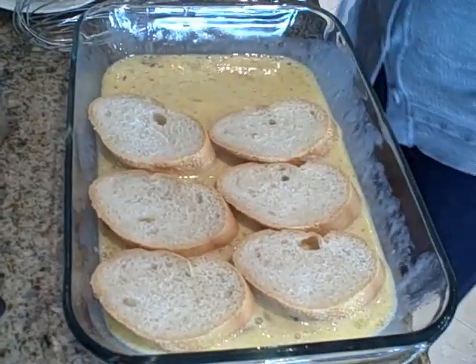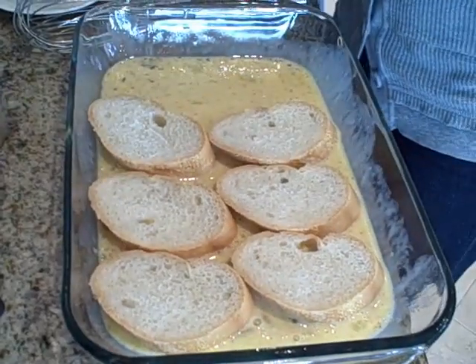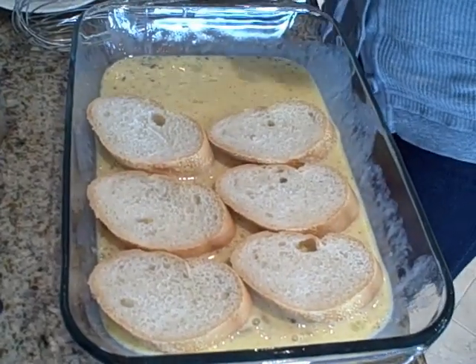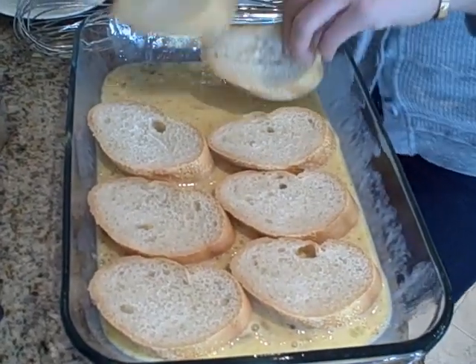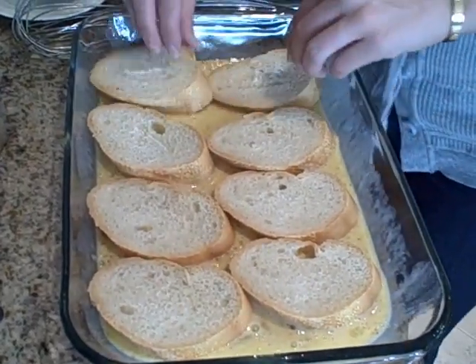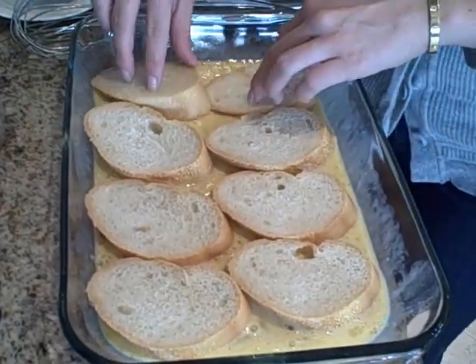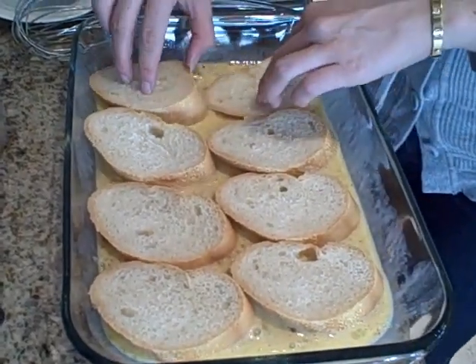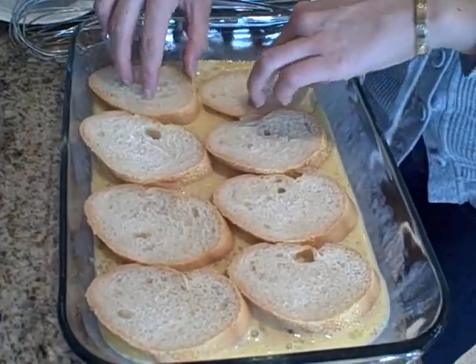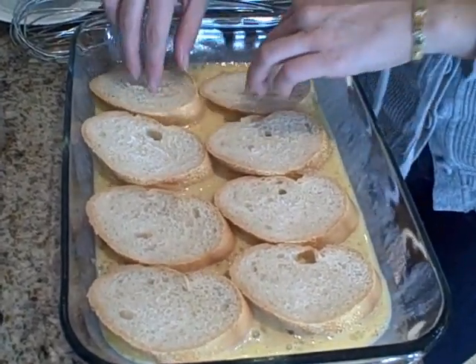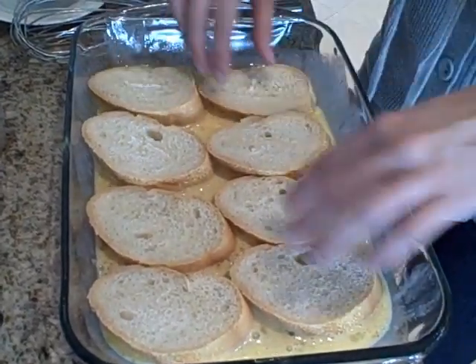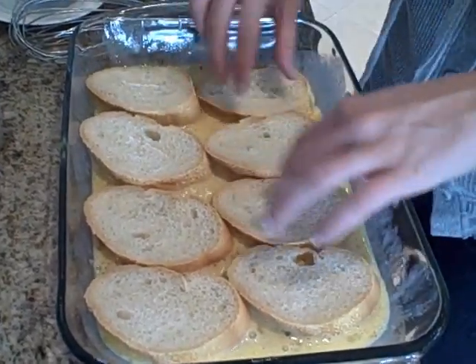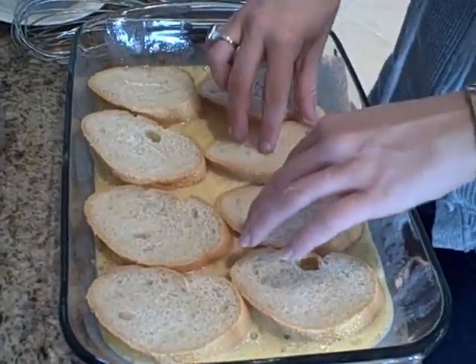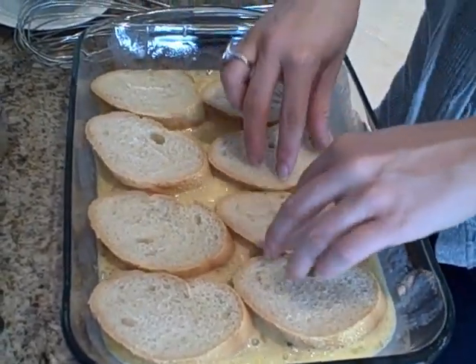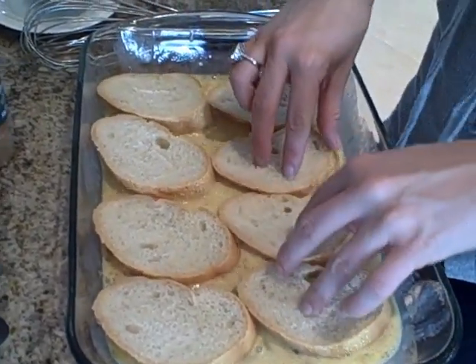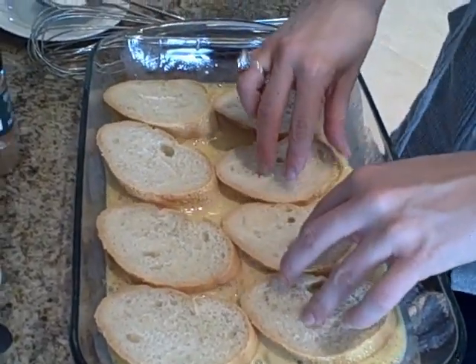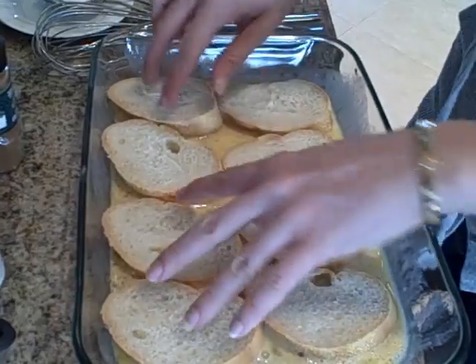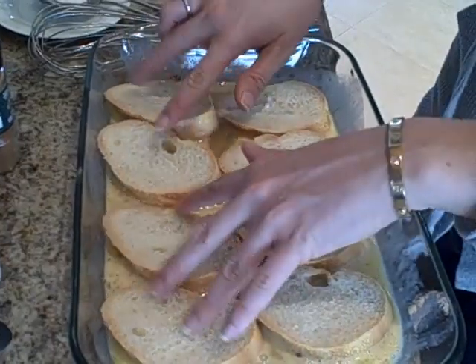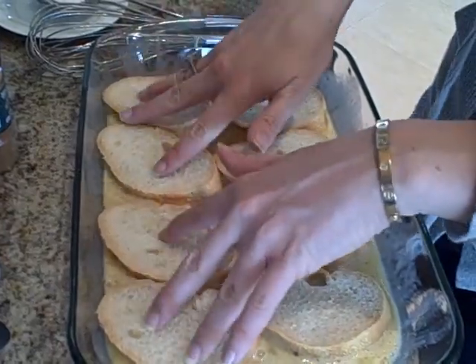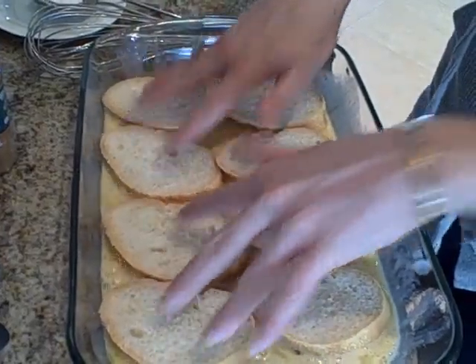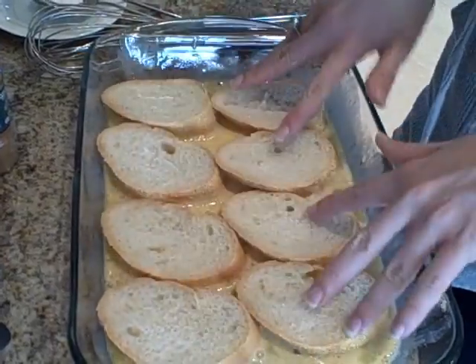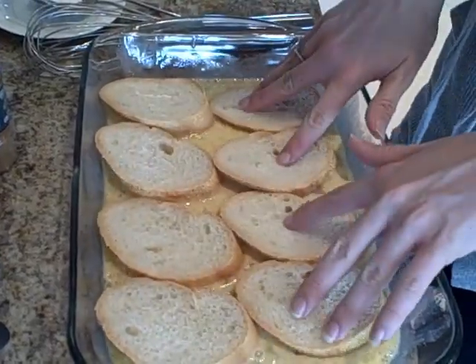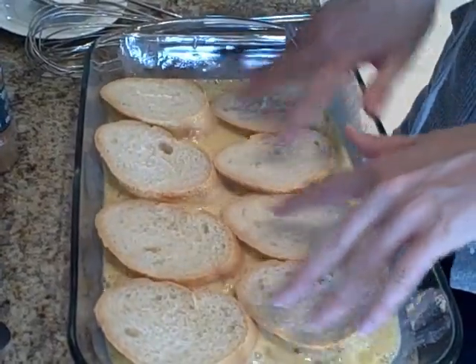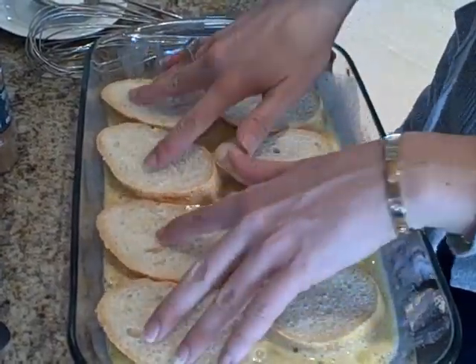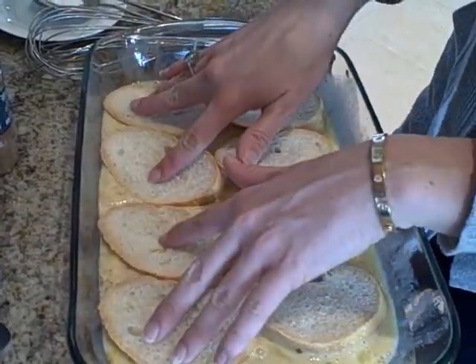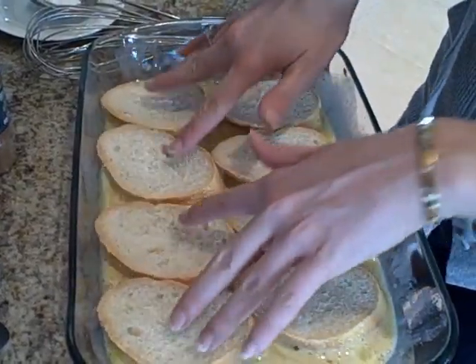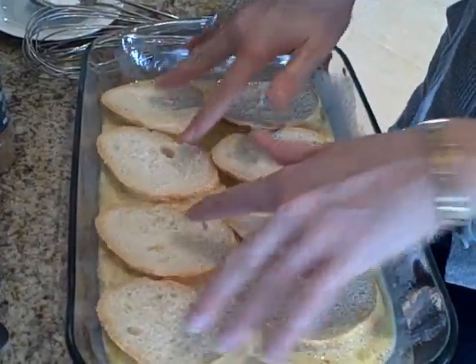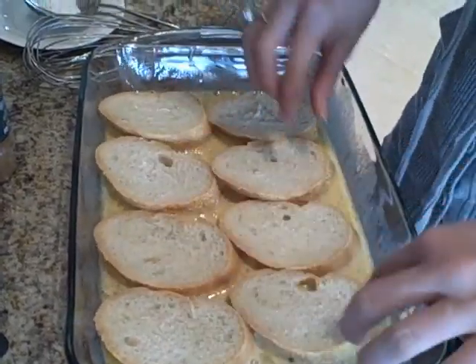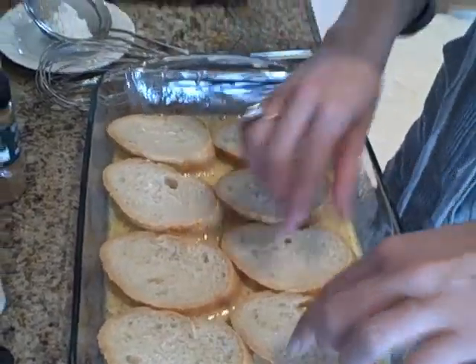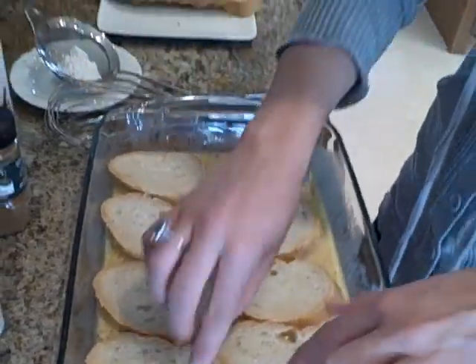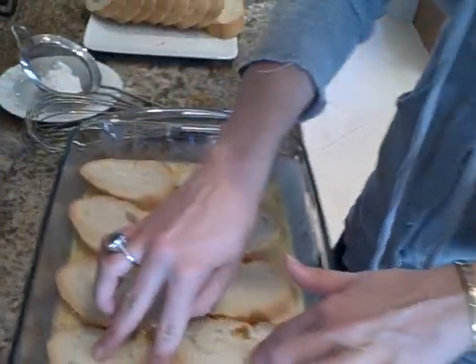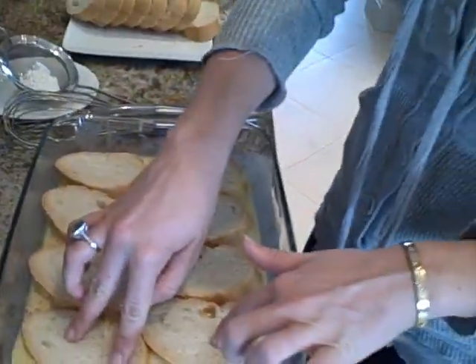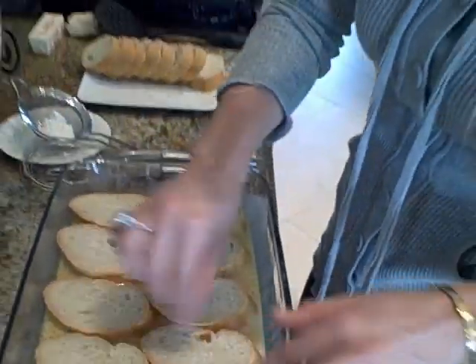You can also do baked French toast if you wanted — kind of layer these, pour that mixture on top, and then right in the morning just bake it. That would be delicious too.